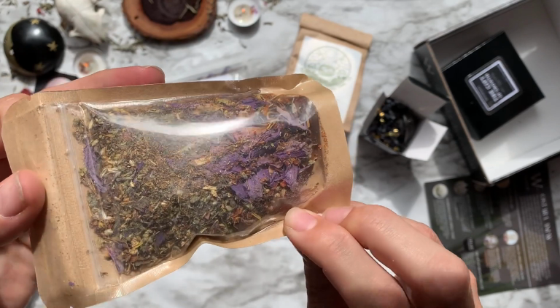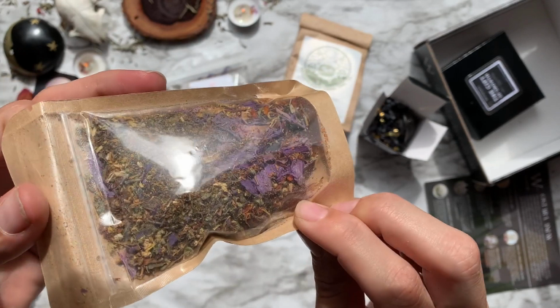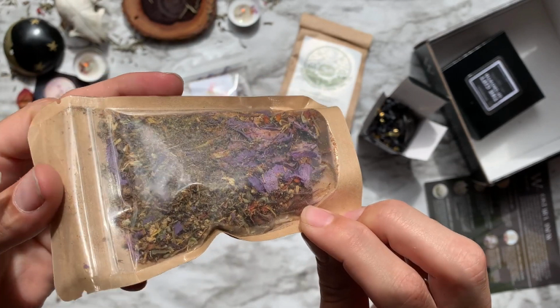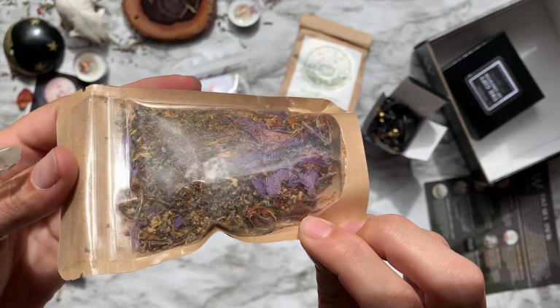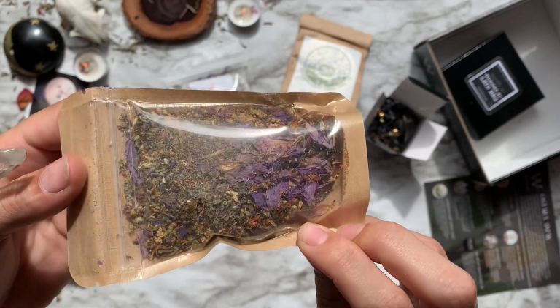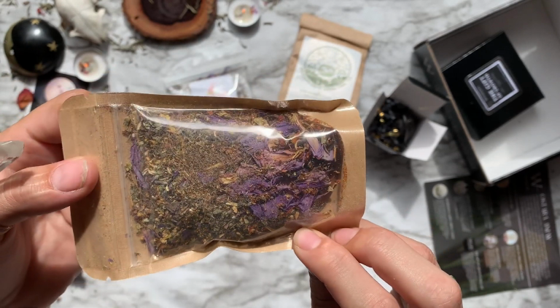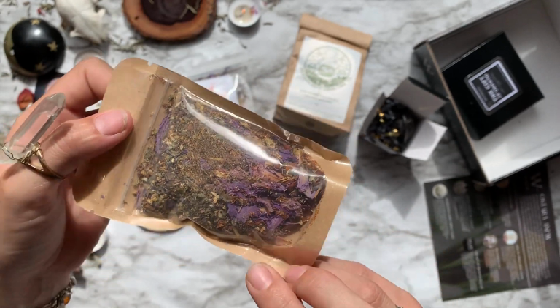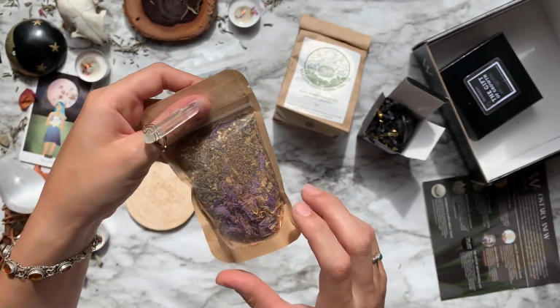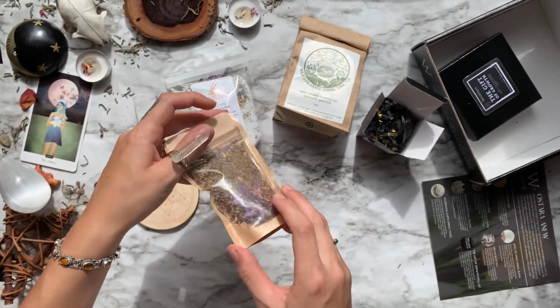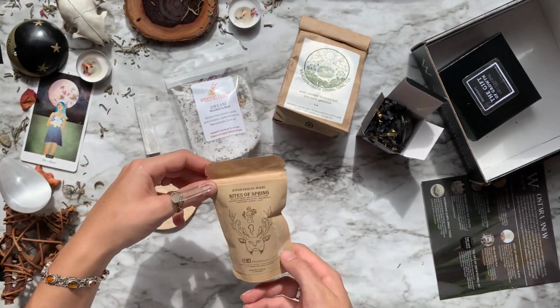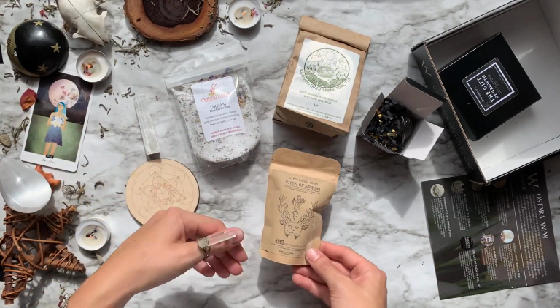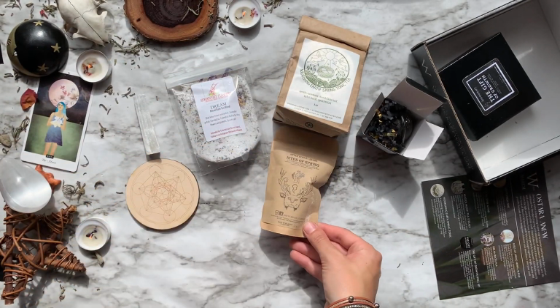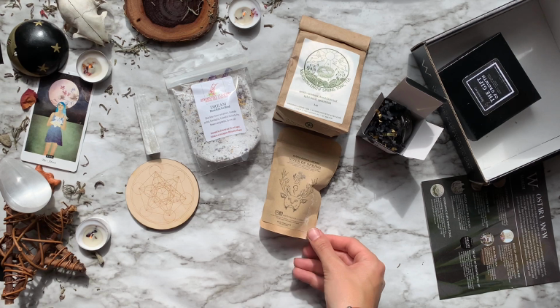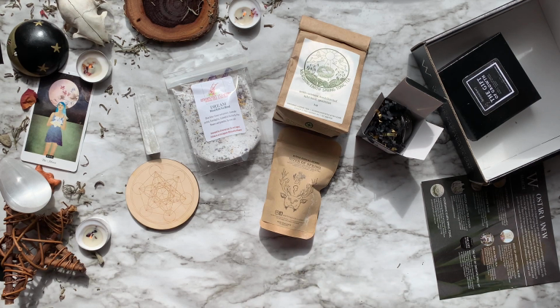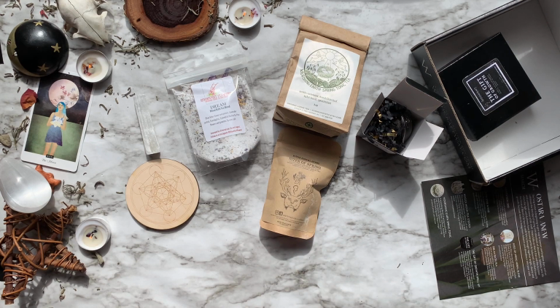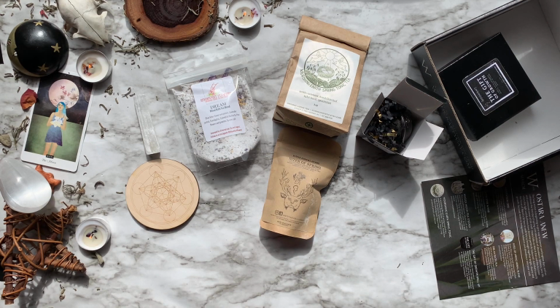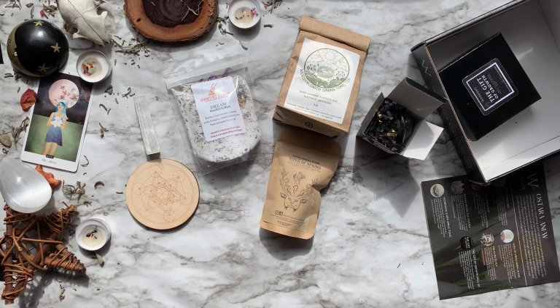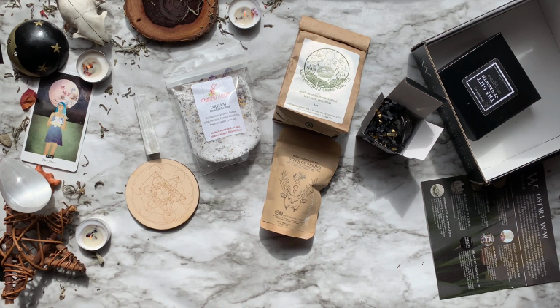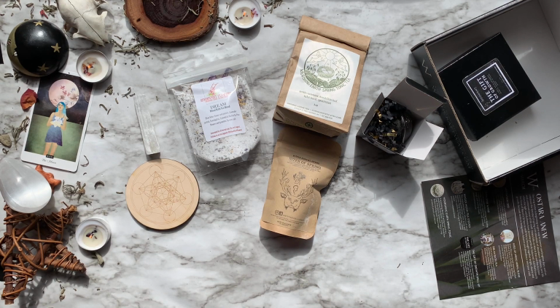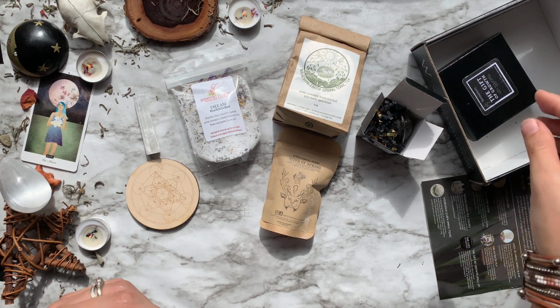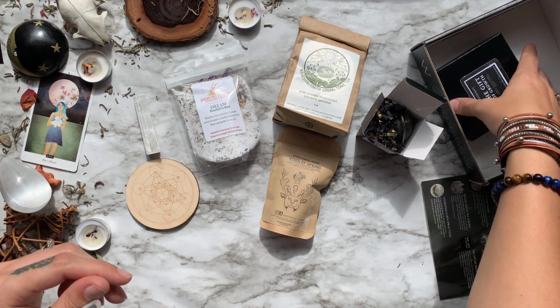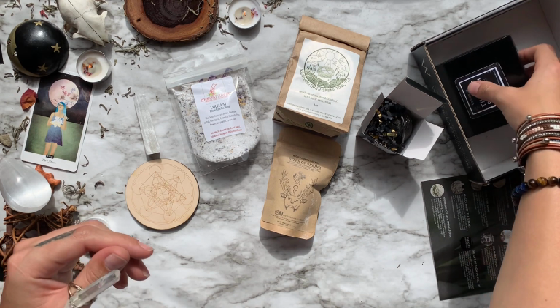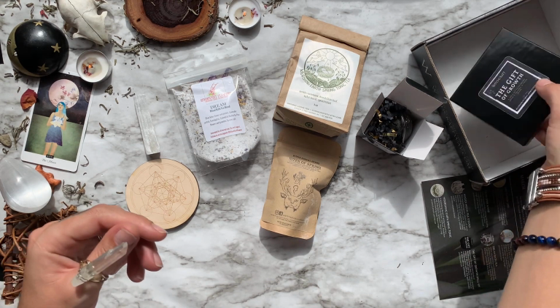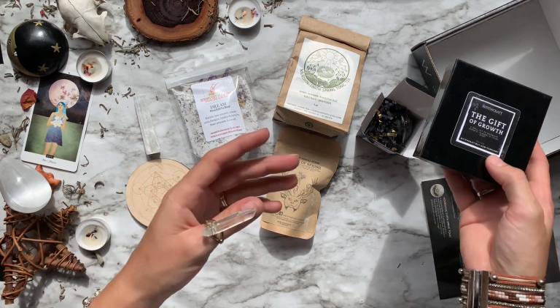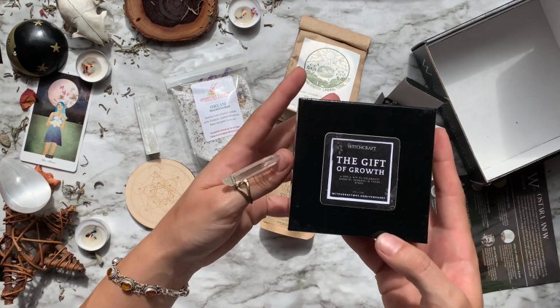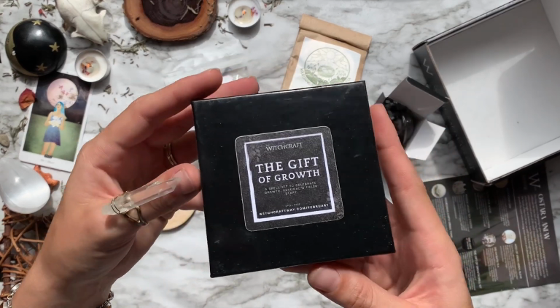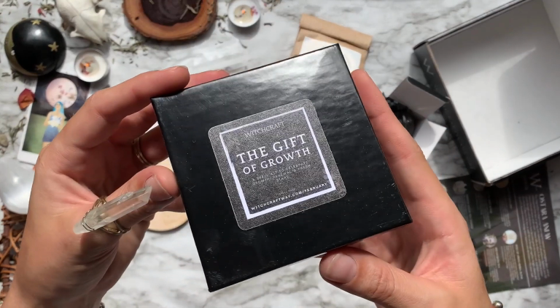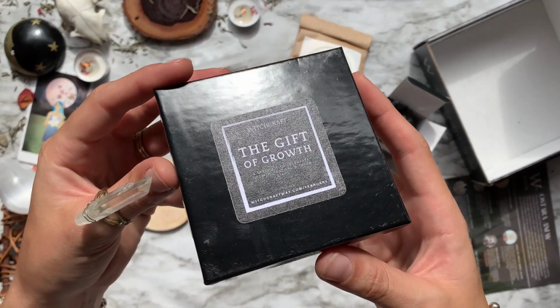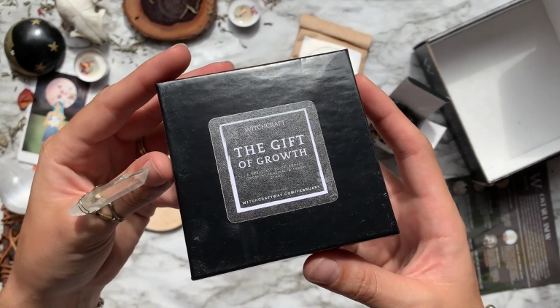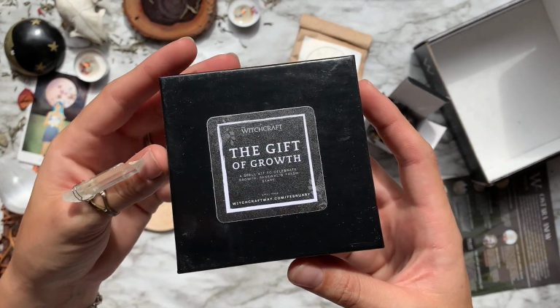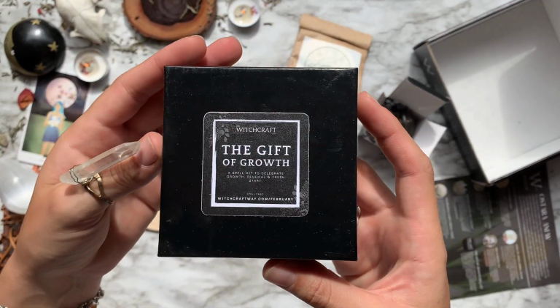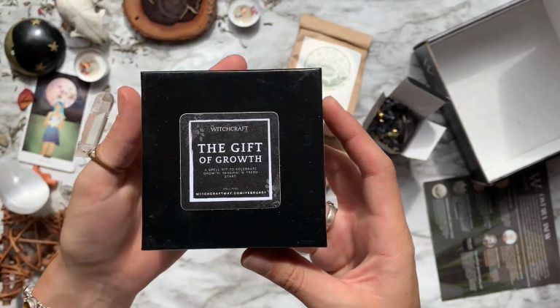Hyperboreal Herbs is from Alaska, which I love because that's my hometown, so super excited to see this. The blend contains blue lotus, damiana, mugwort, catnip, and a whole bunch of other herbs. Last but not least, we have our spell kit of the month.